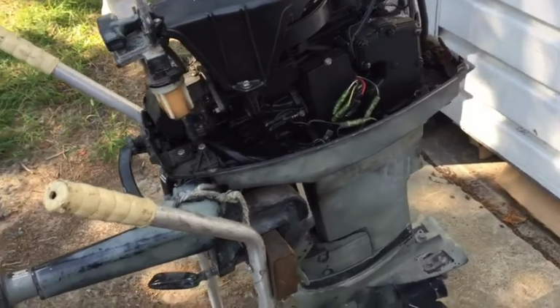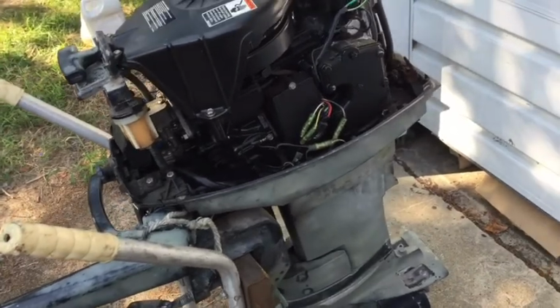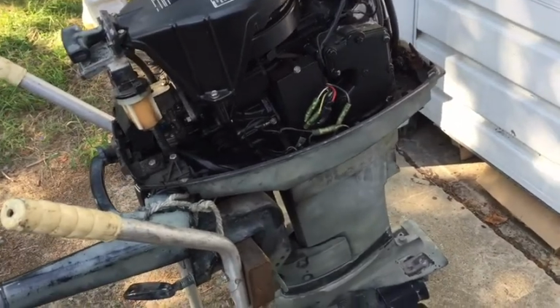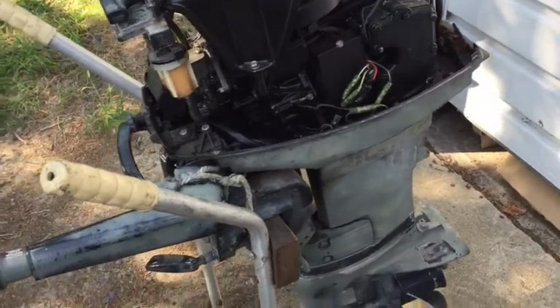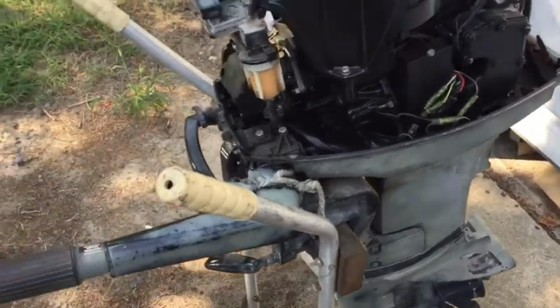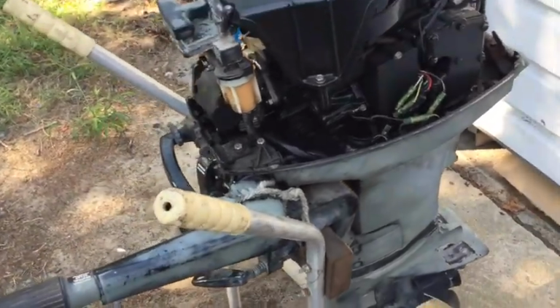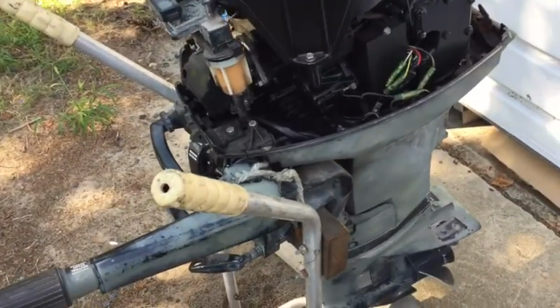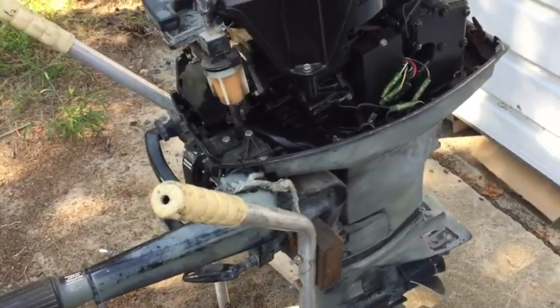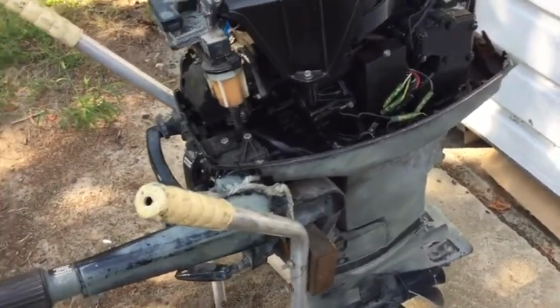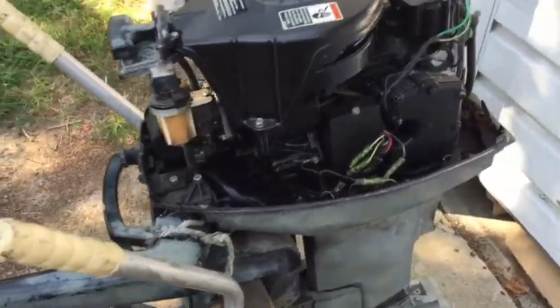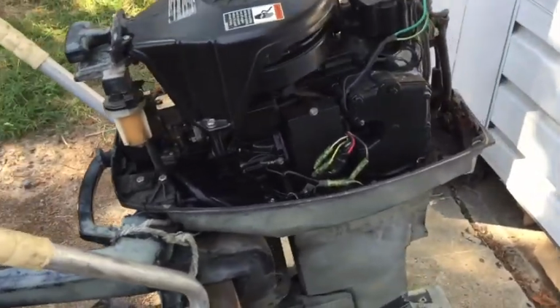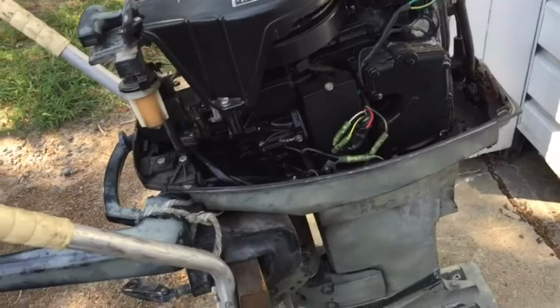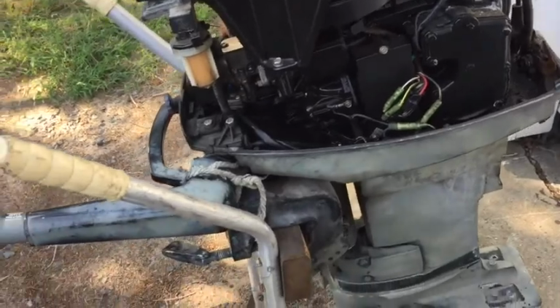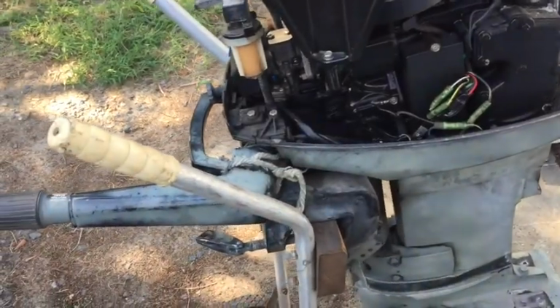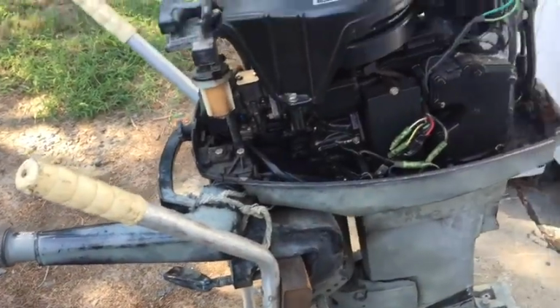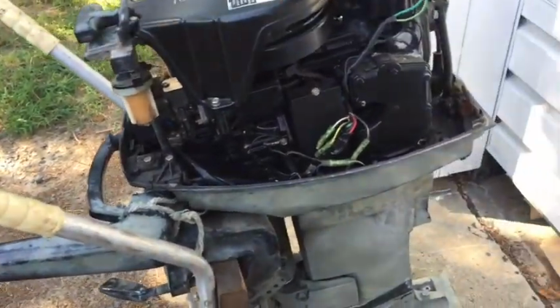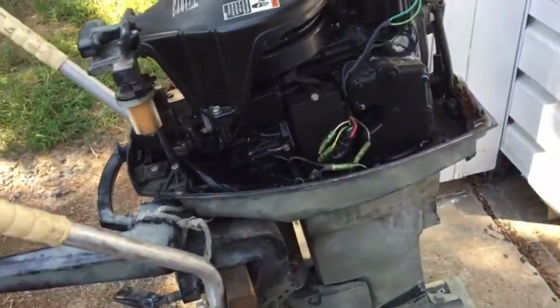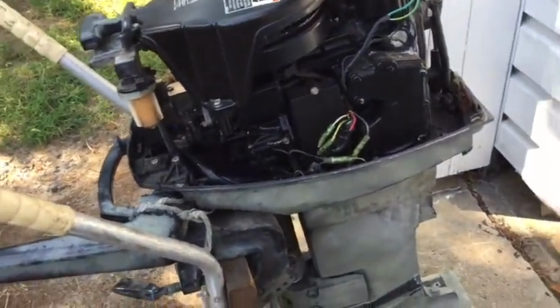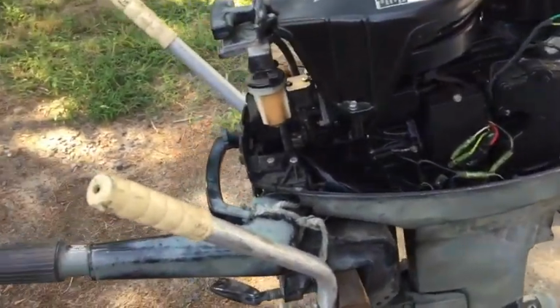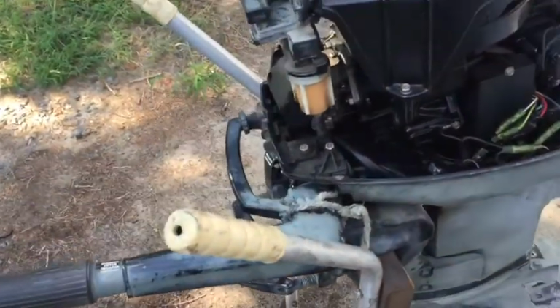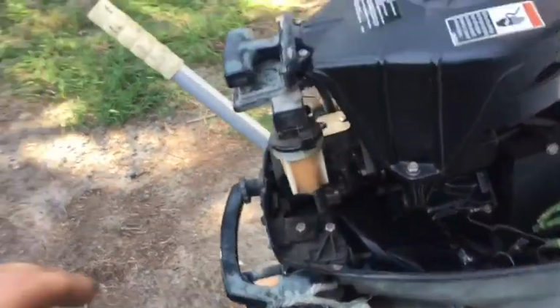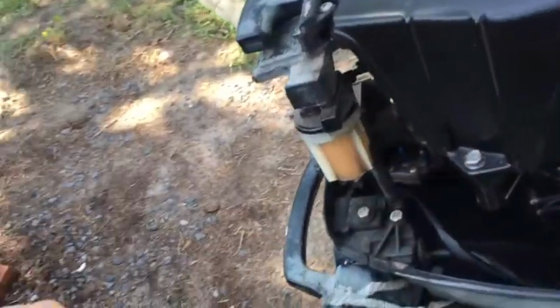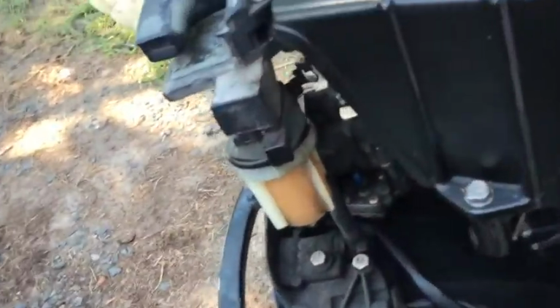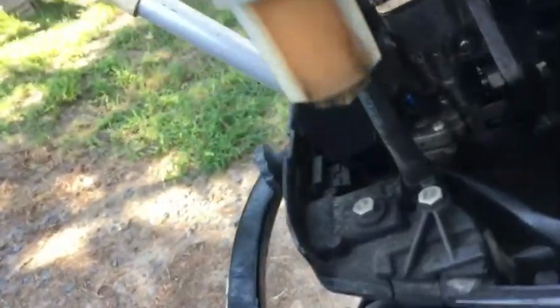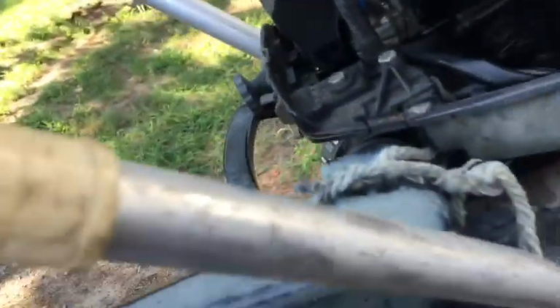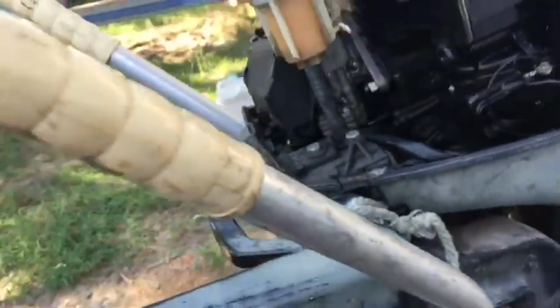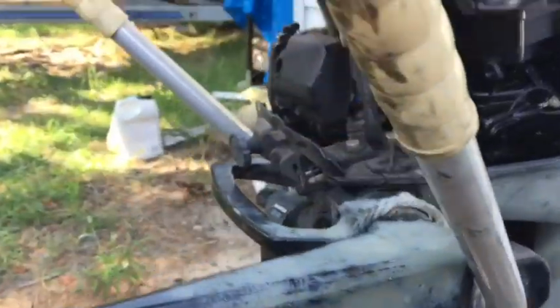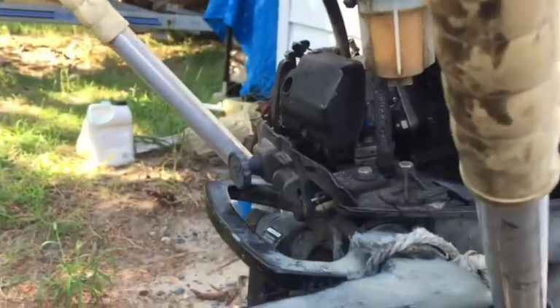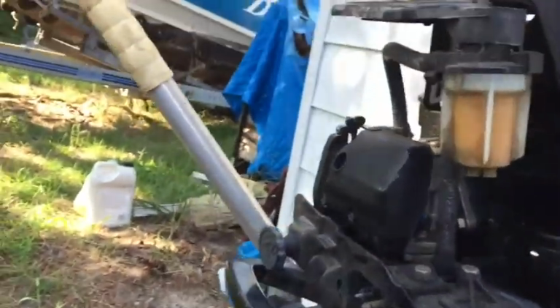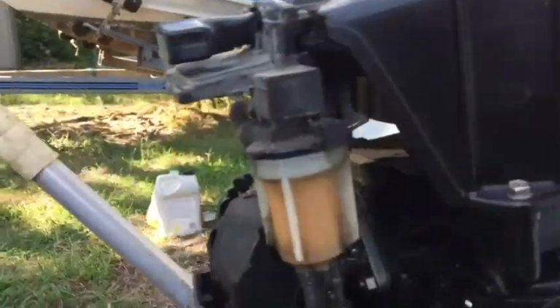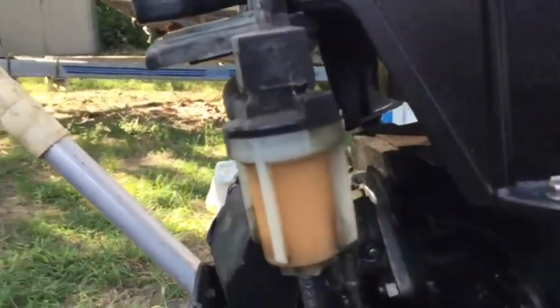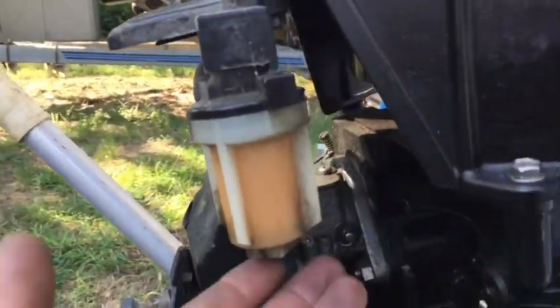This is a project motor I picked up — it's a 25 horsepower. What we're gonna do today is start, and I'm gonna show you guys the first thing to do before you even pull the carburetor off.